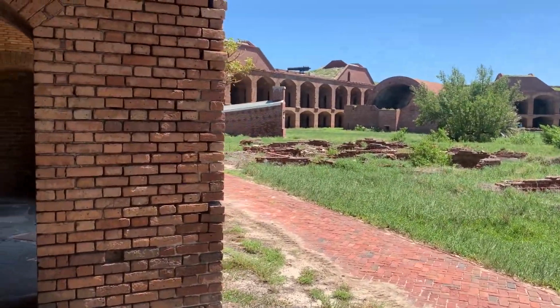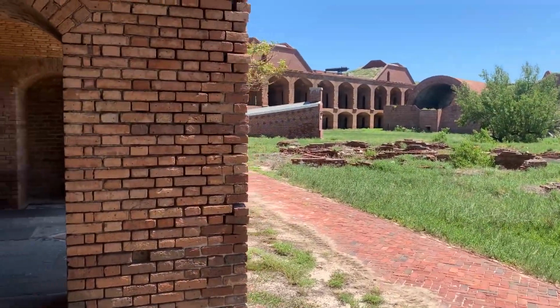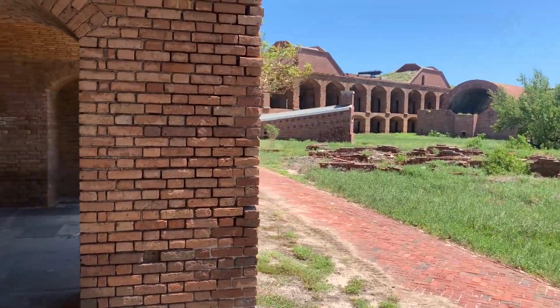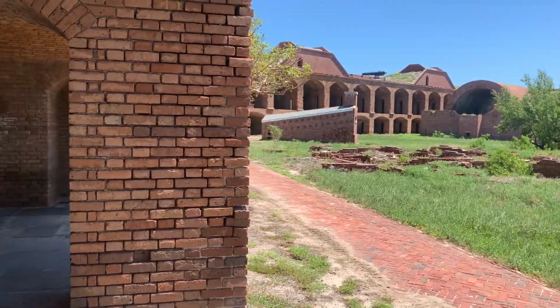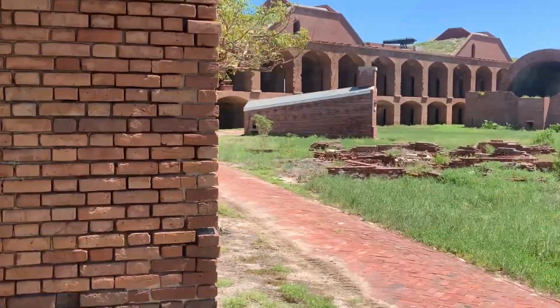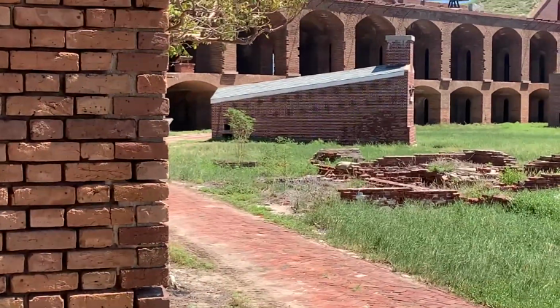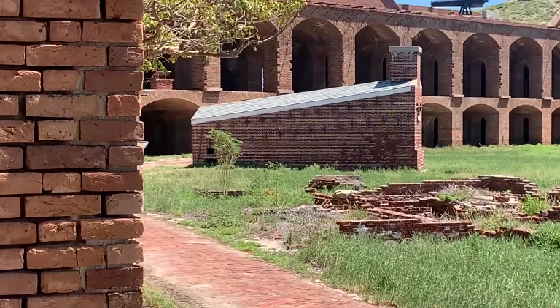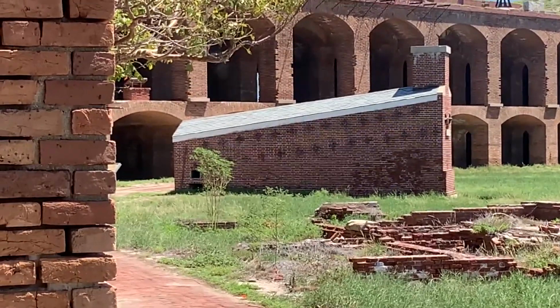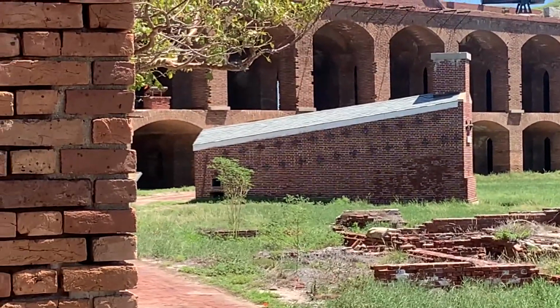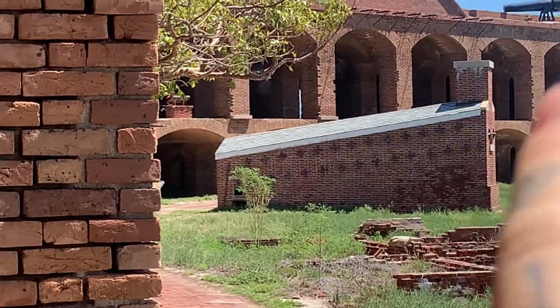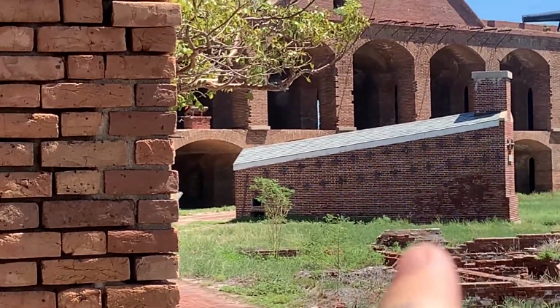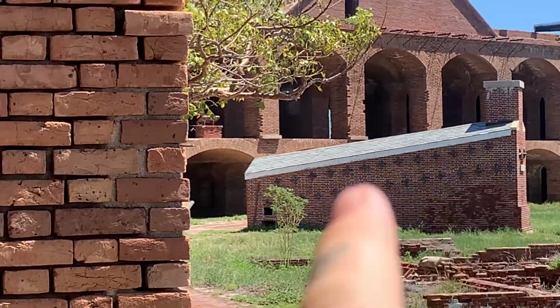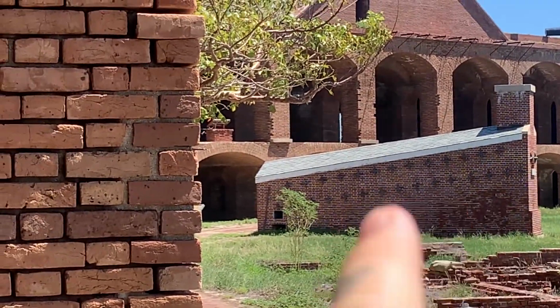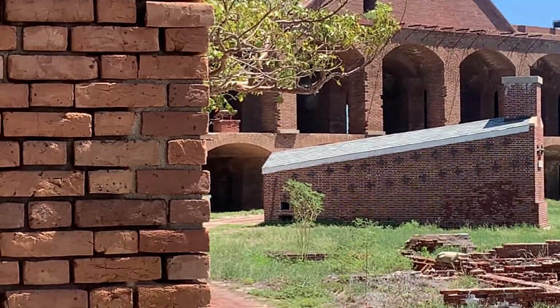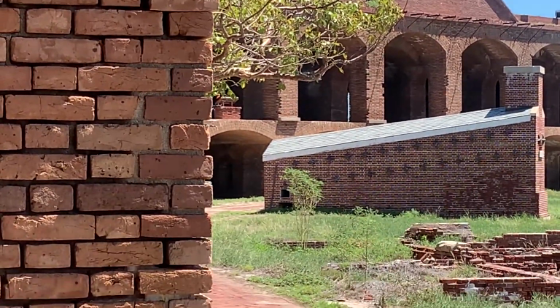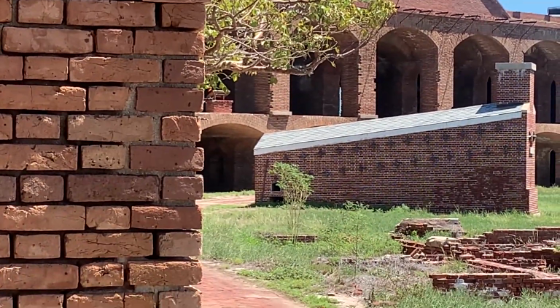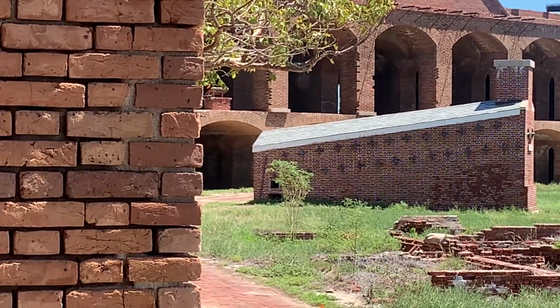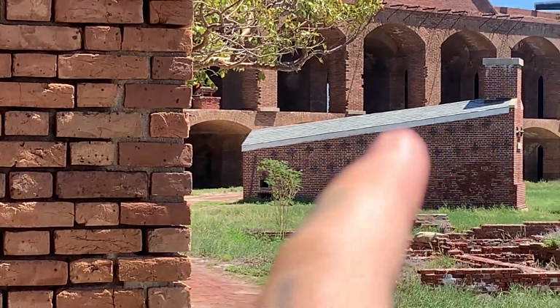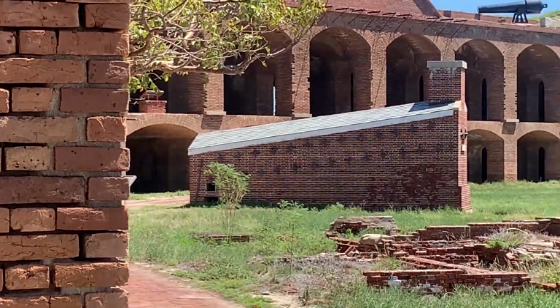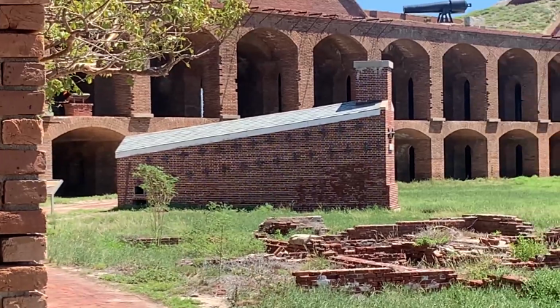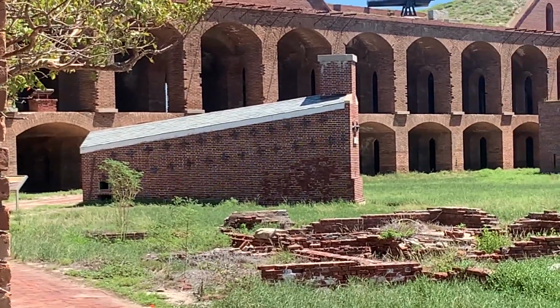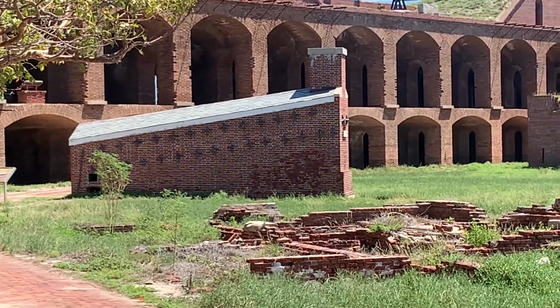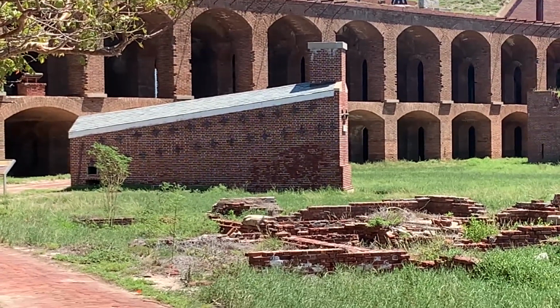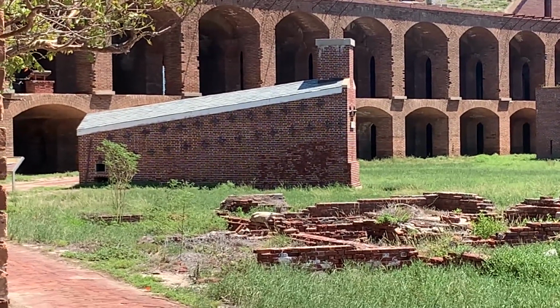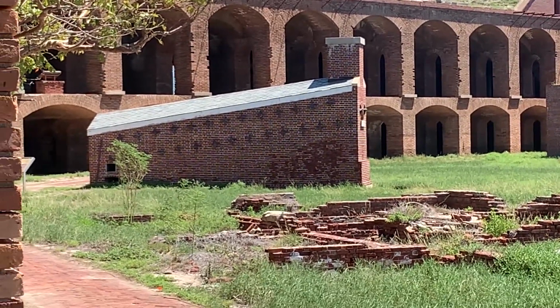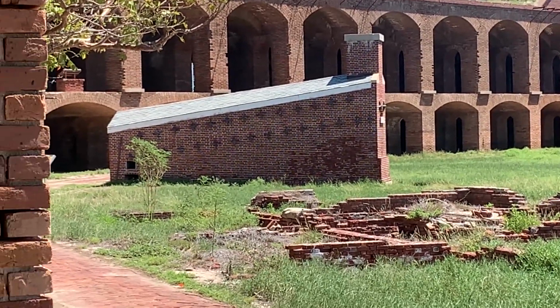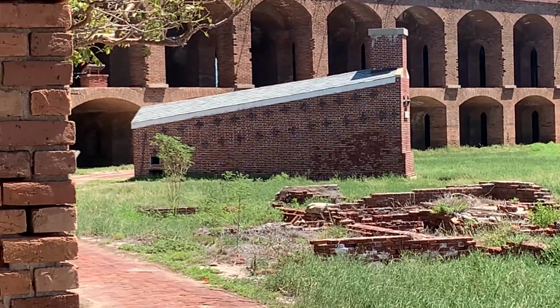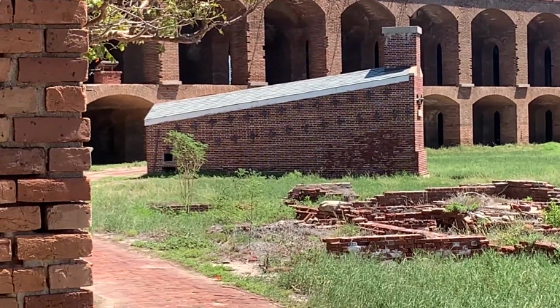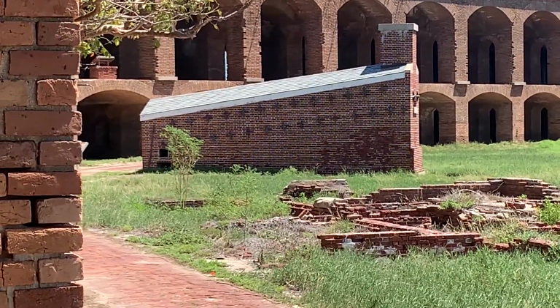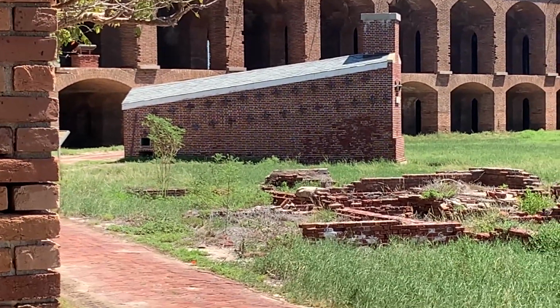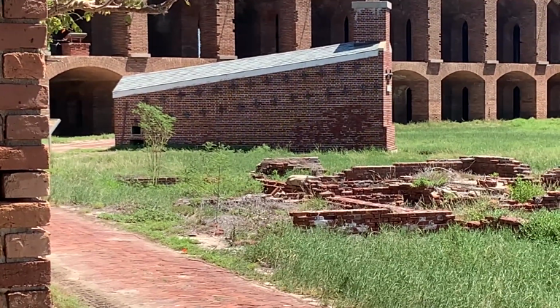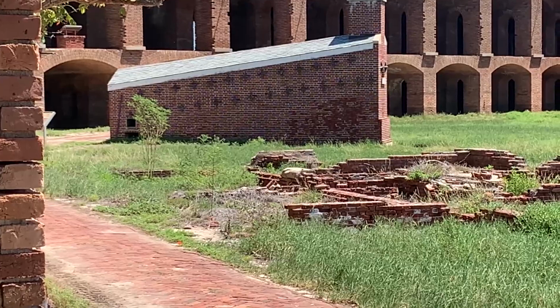This little house here is where they would heat up the cannonballs in a furnace, and then they'd fire them at the ships. Since they're blazing hot, the wooden ships would catch on fire. Neat.